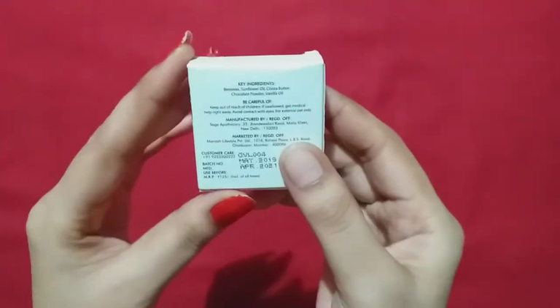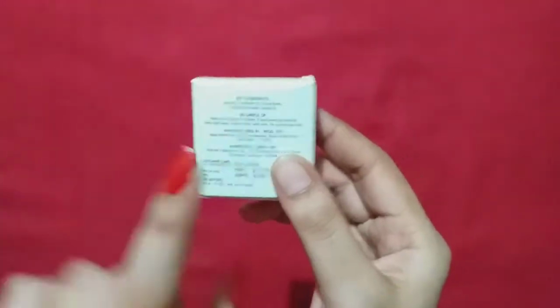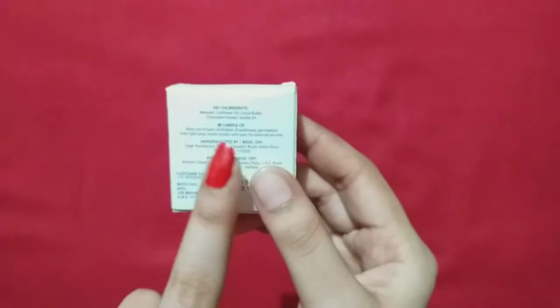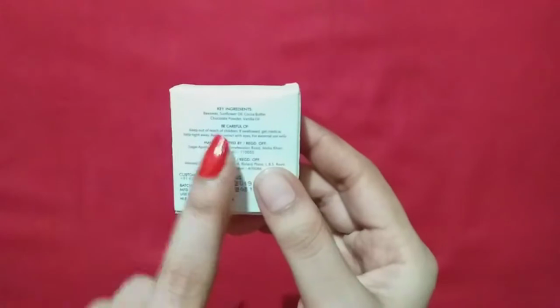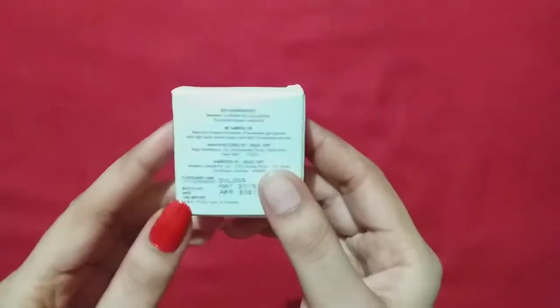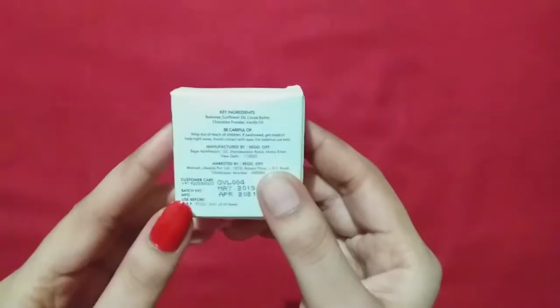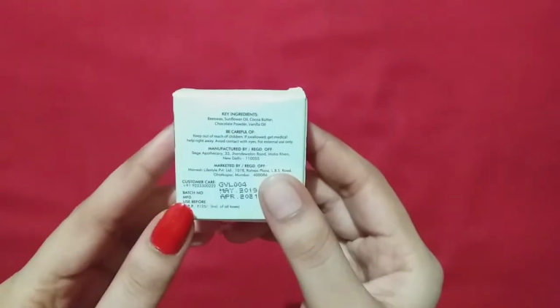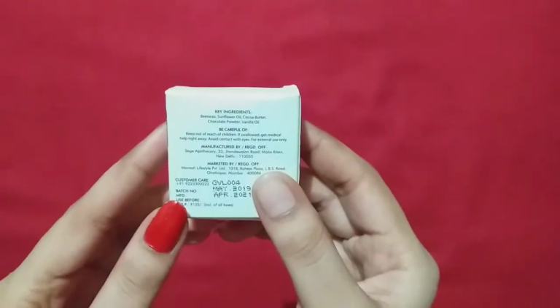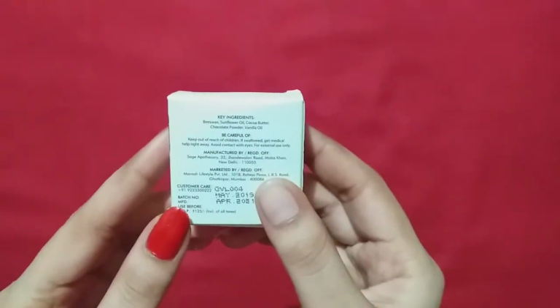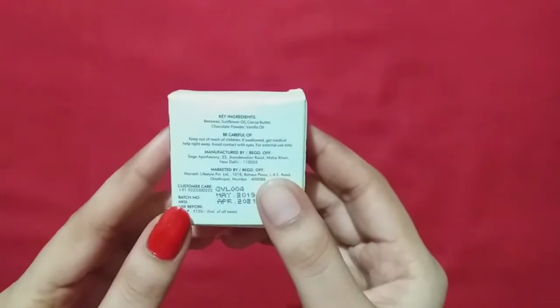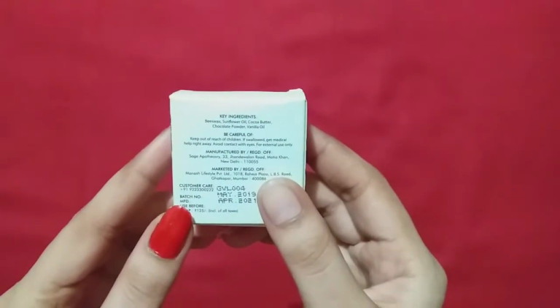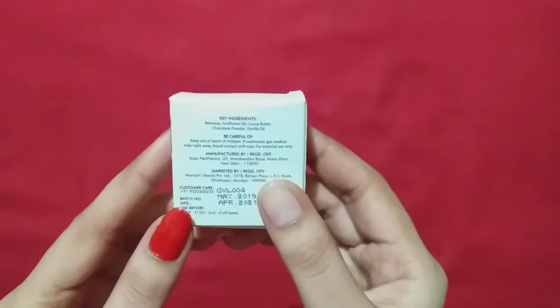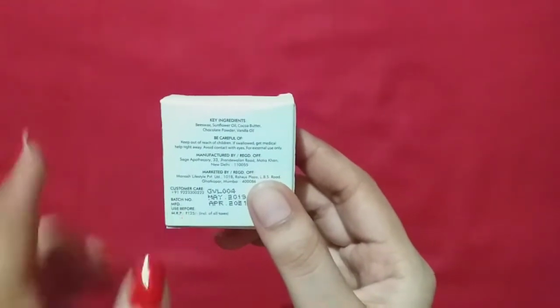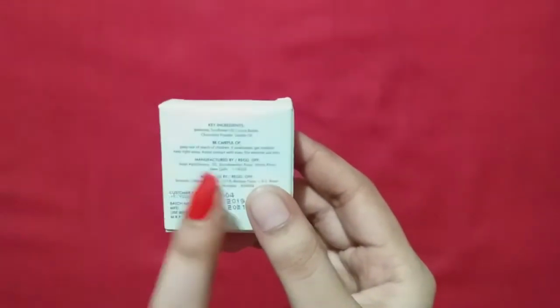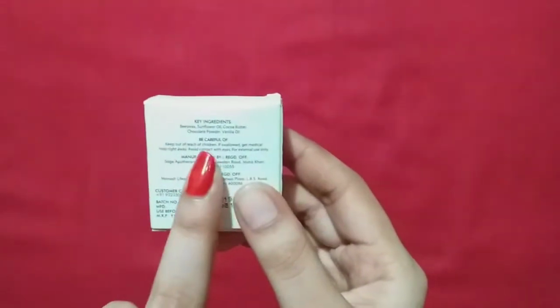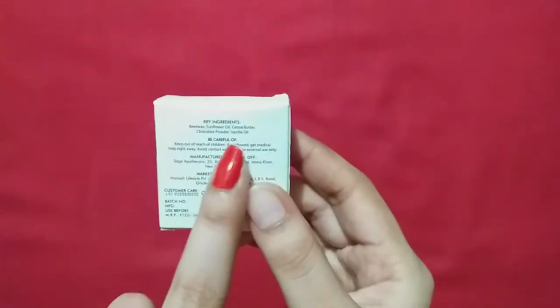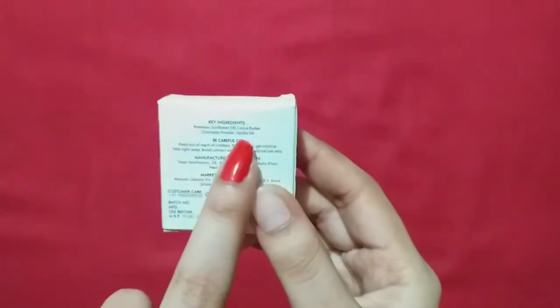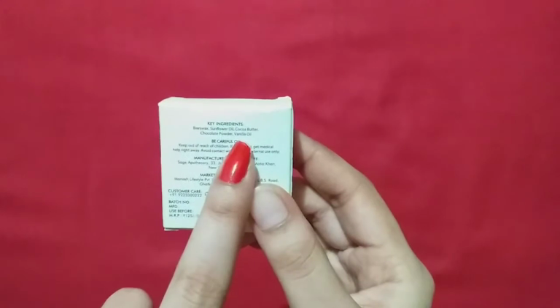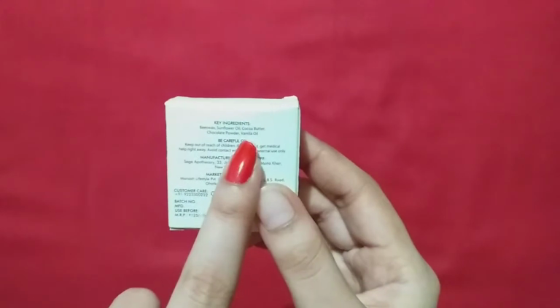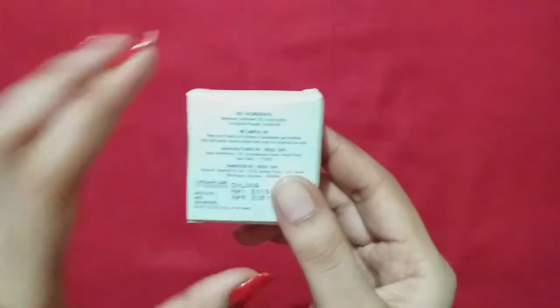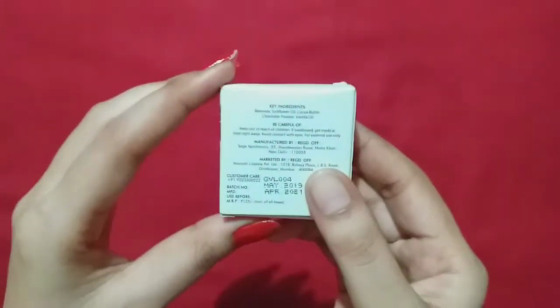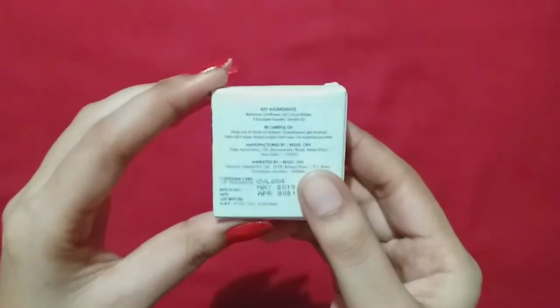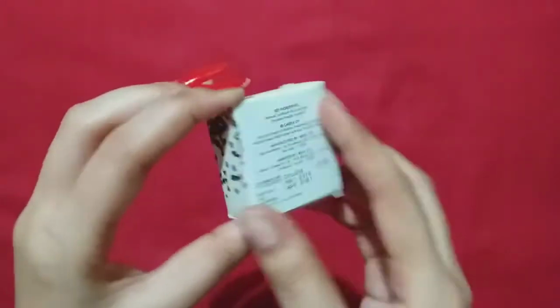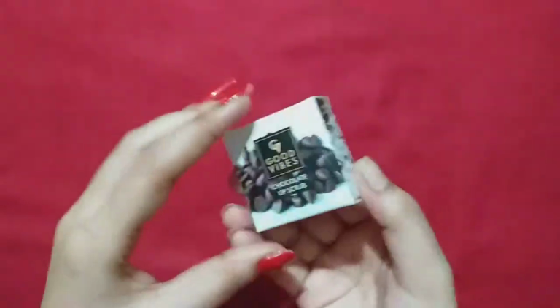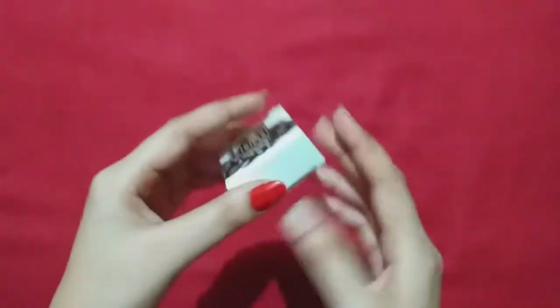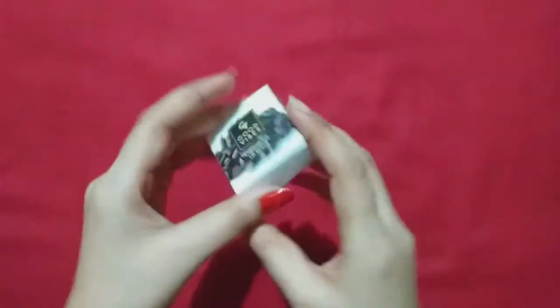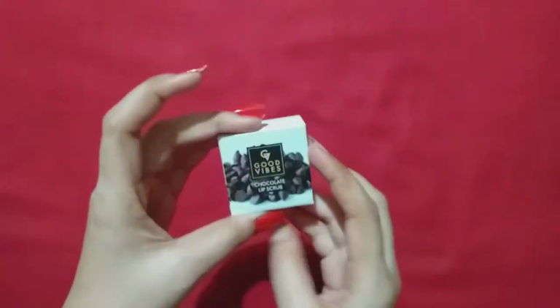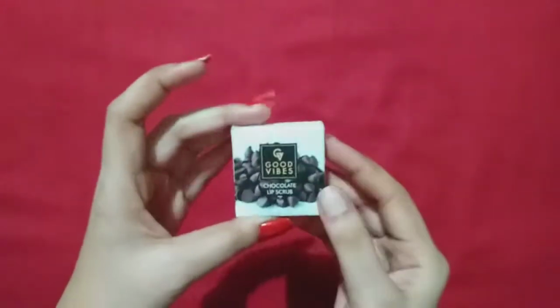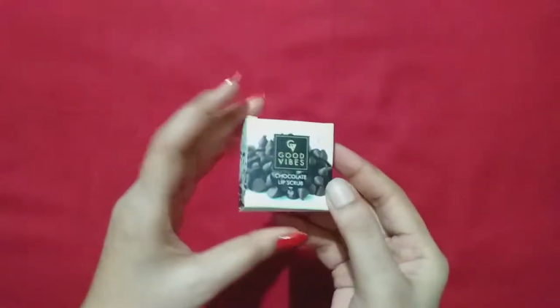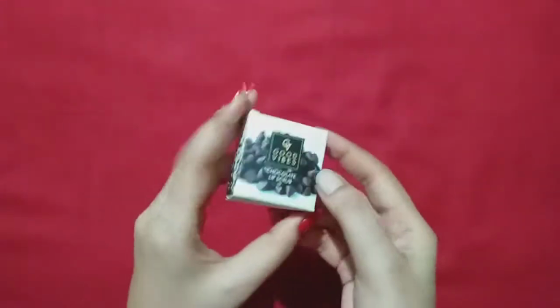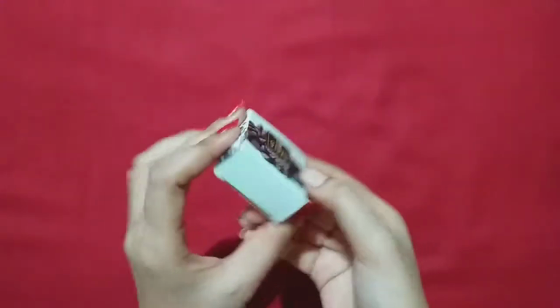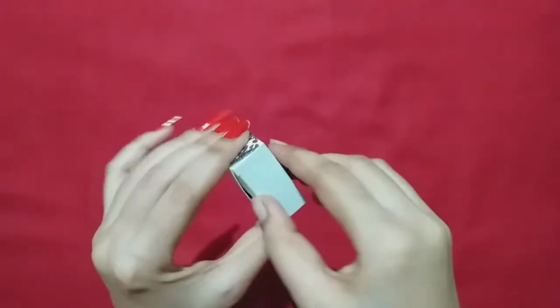The ingredients include beeswax, sunflower oil, cocoa butter, chocolate powder, and vanilla oil. This is a cute little packaging.